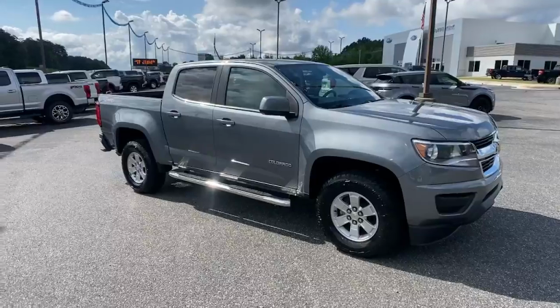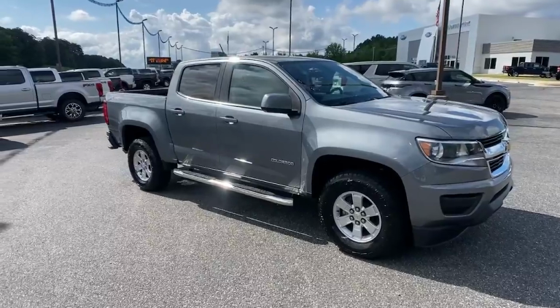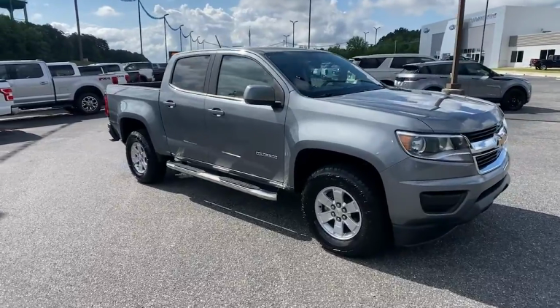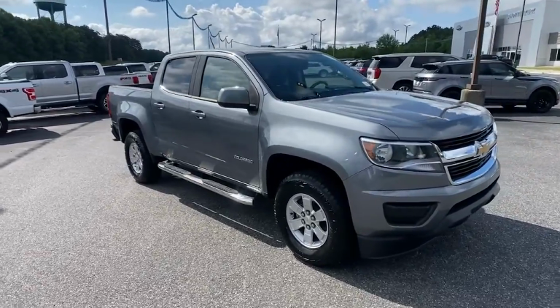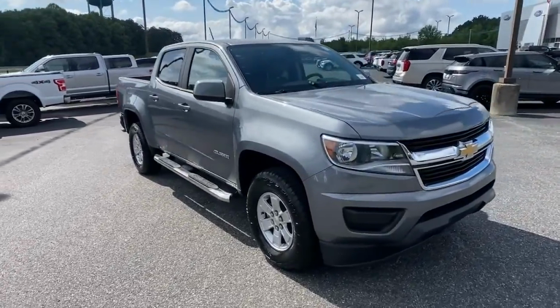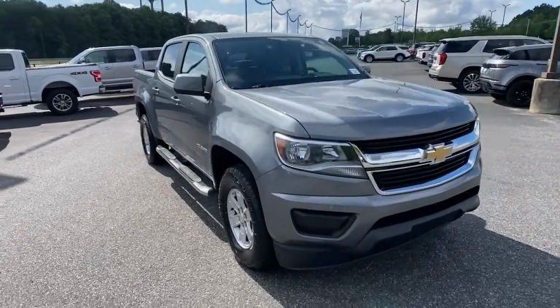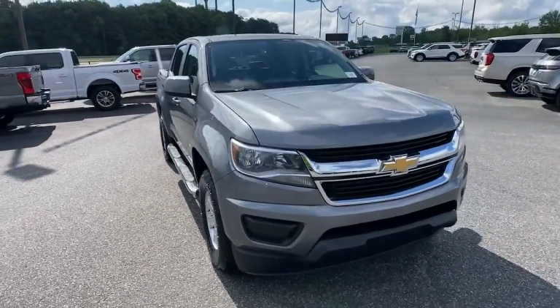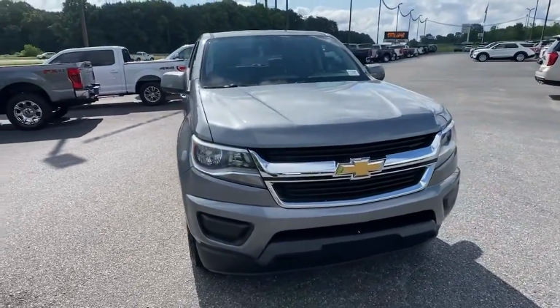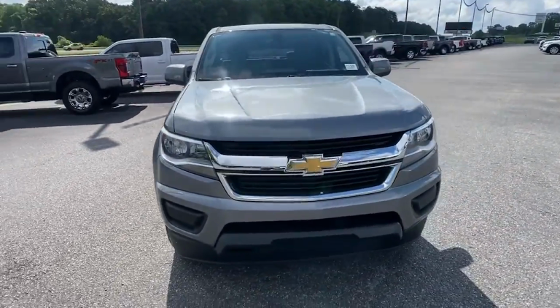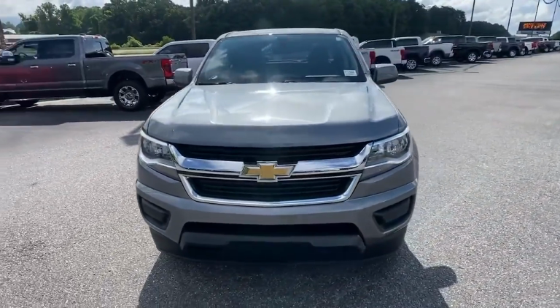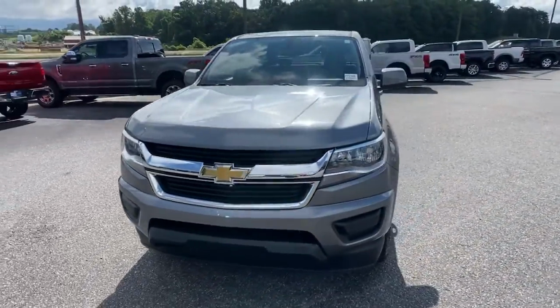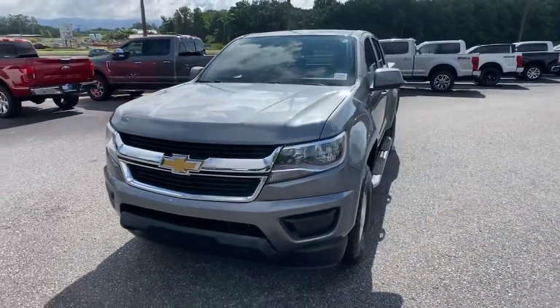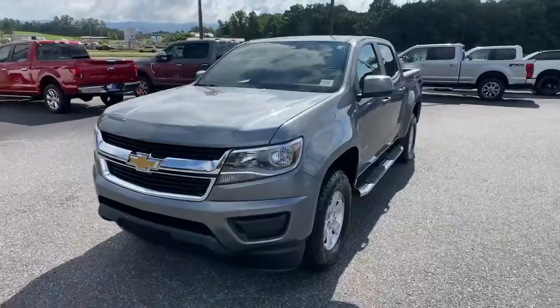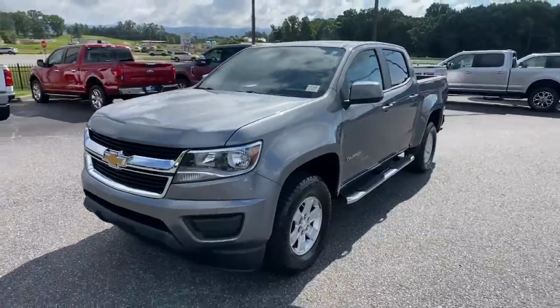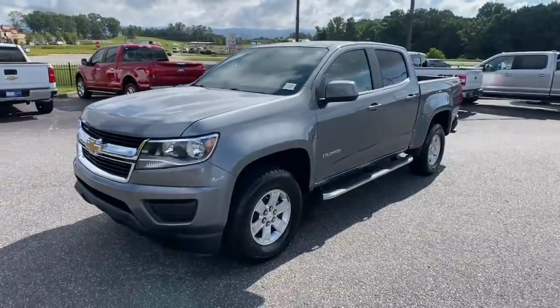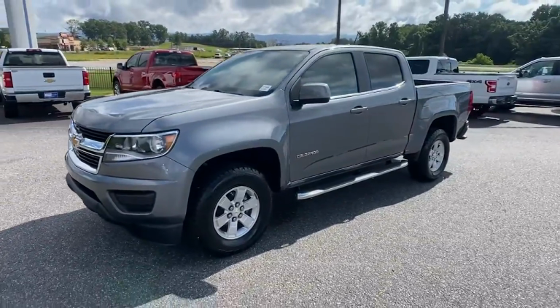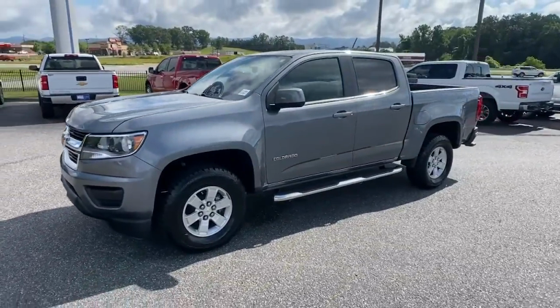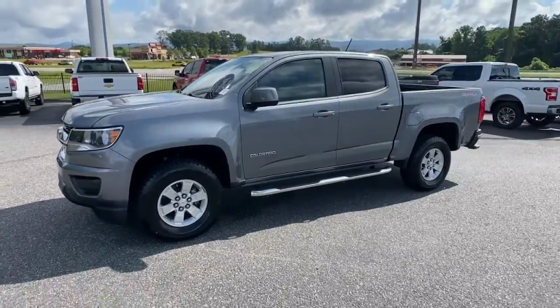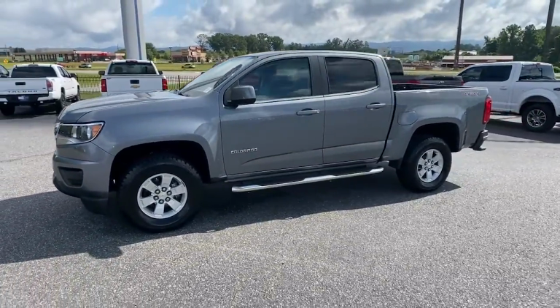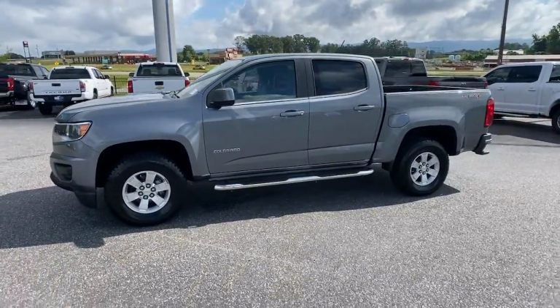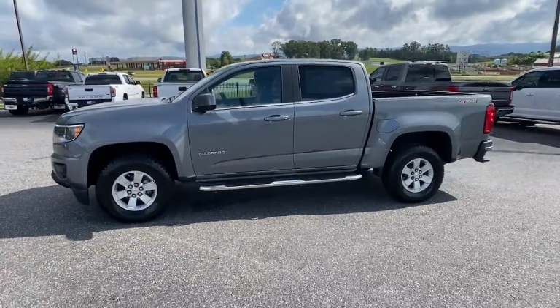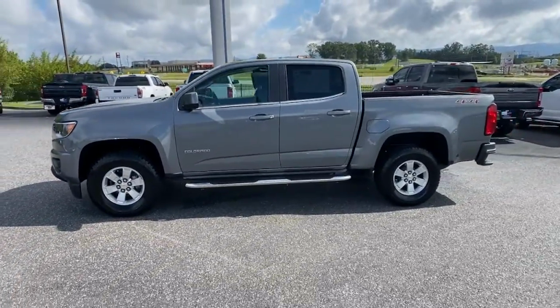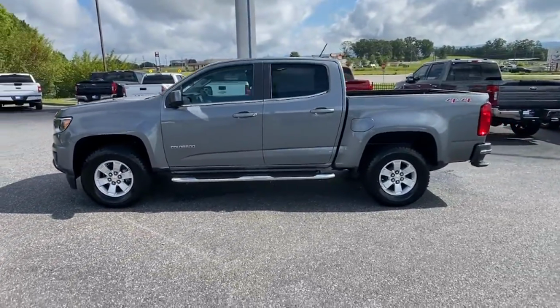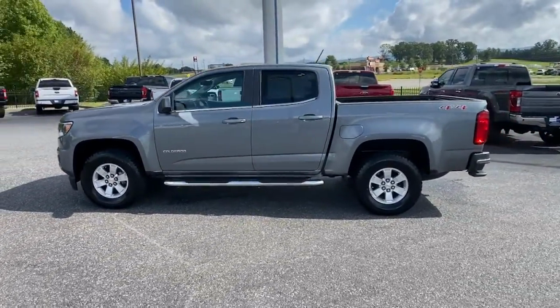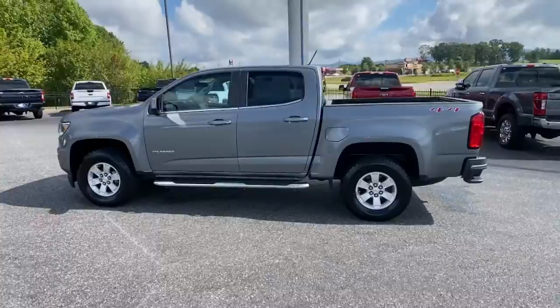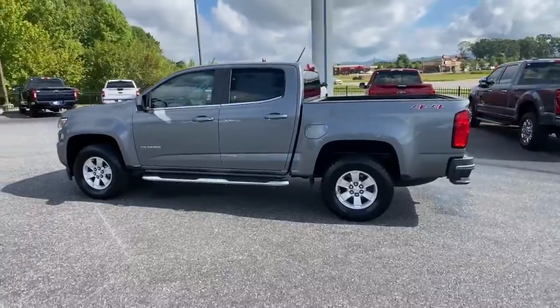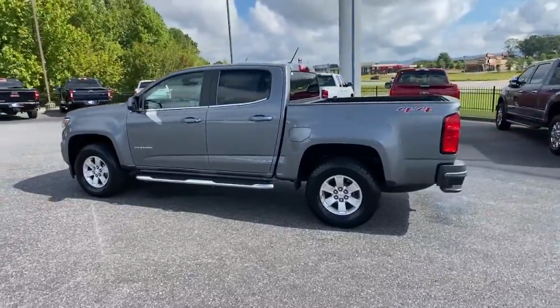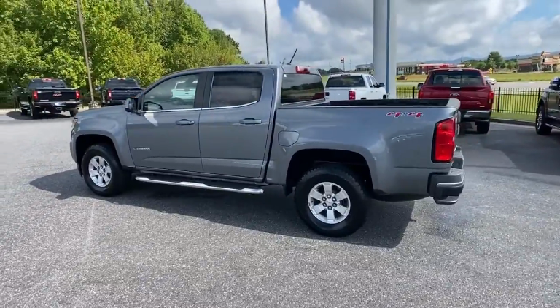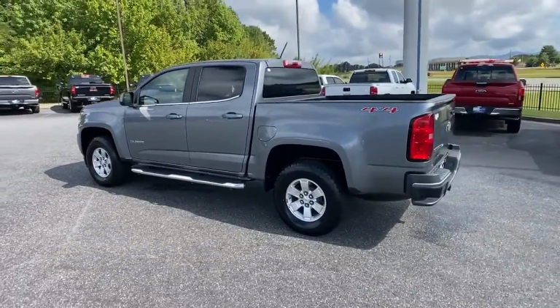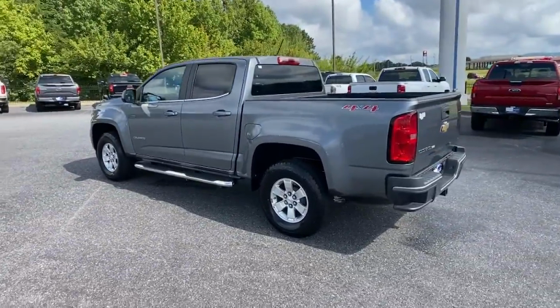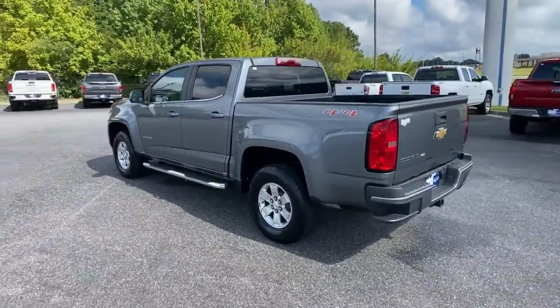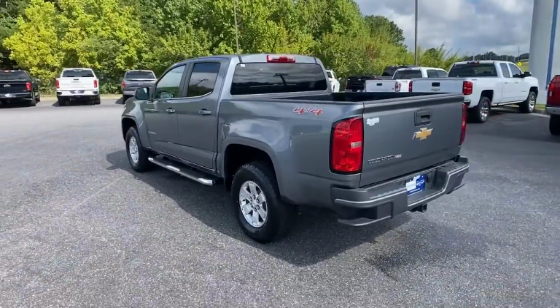You just found the 2019 Chevrolet Colorado. With less than 35,000 miles on the Chevrolet Colorado, the mid-sized pickup that makes your off-road adventures fun, safe and comfortable.